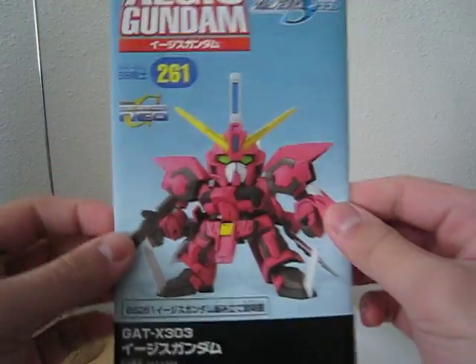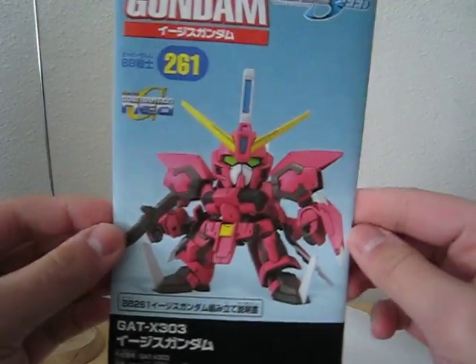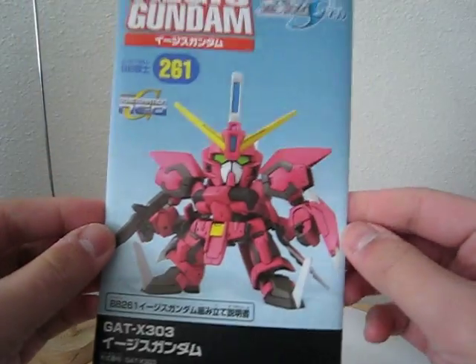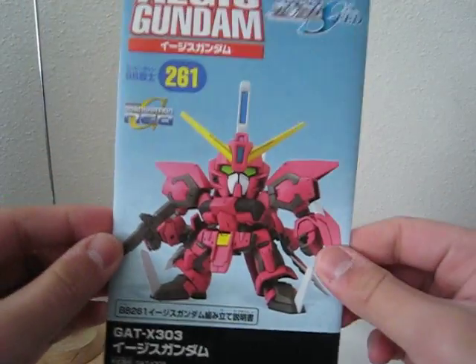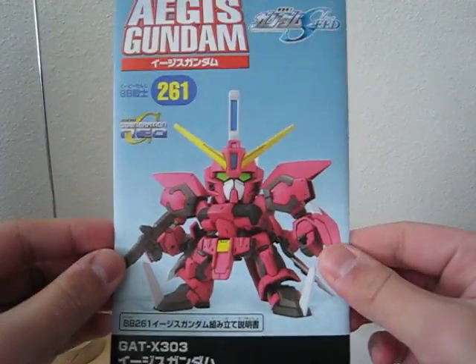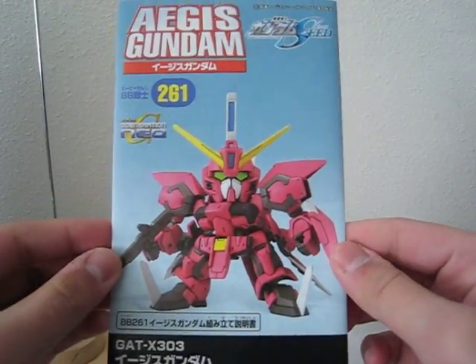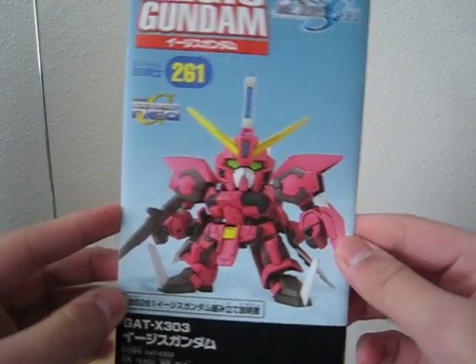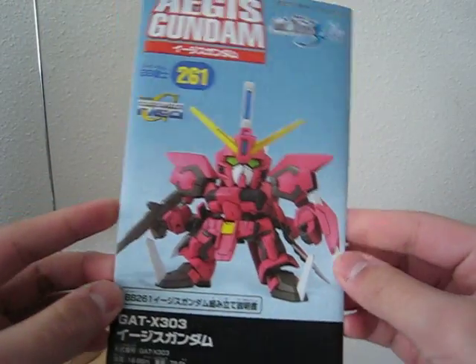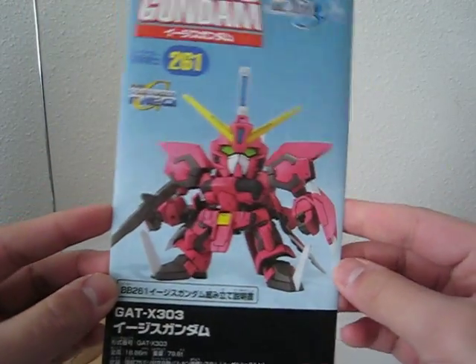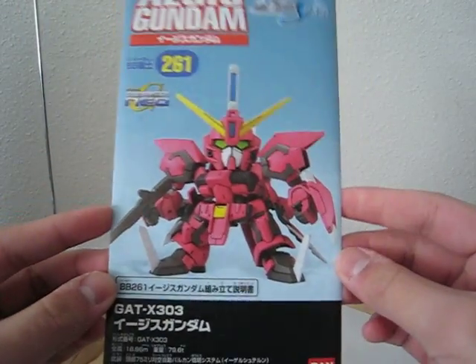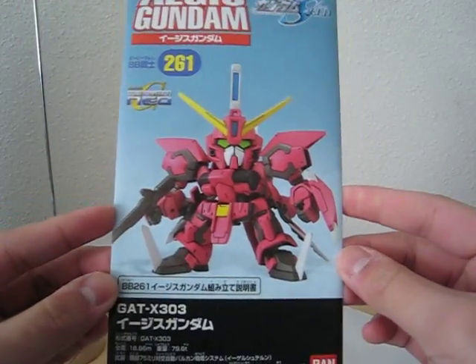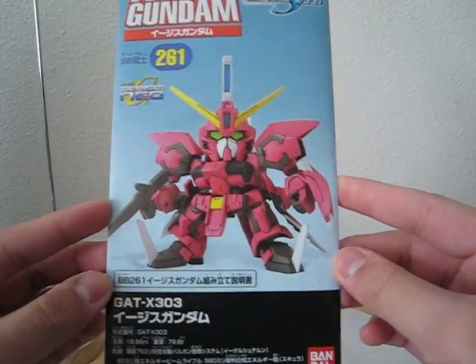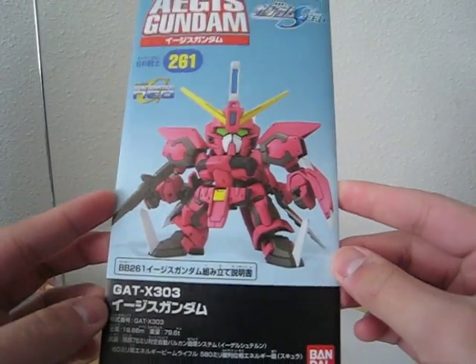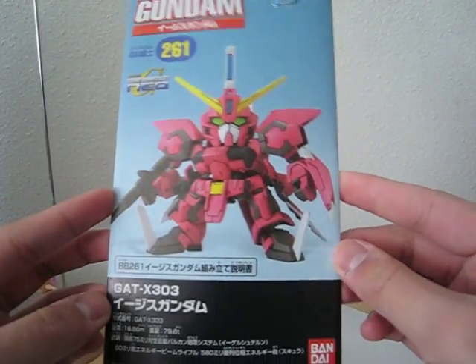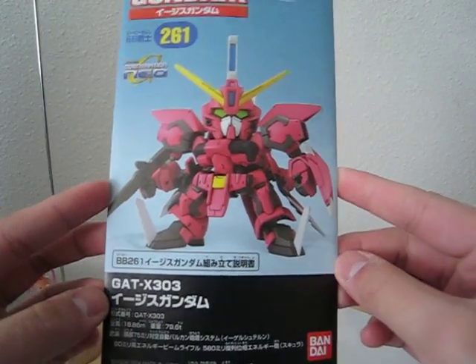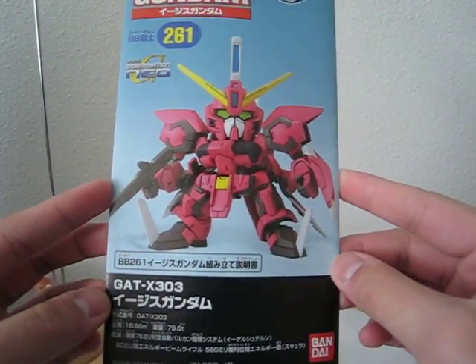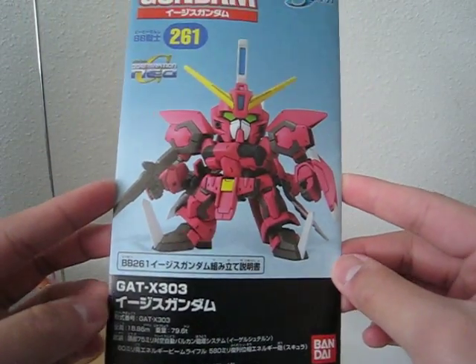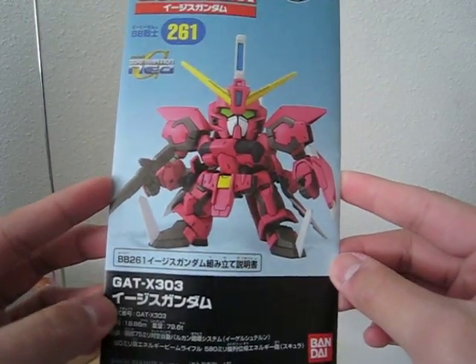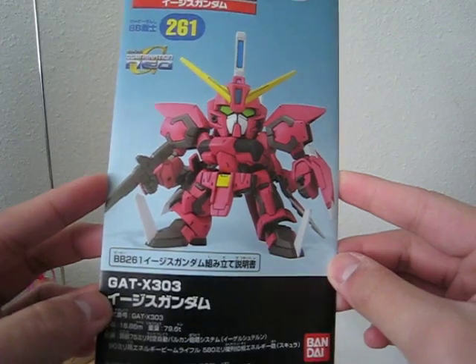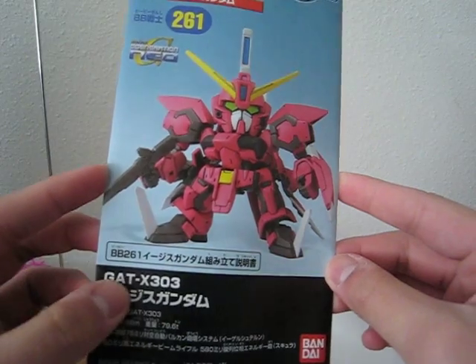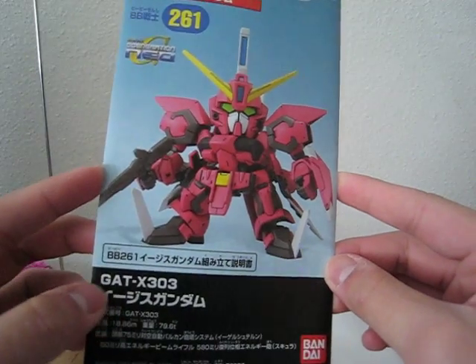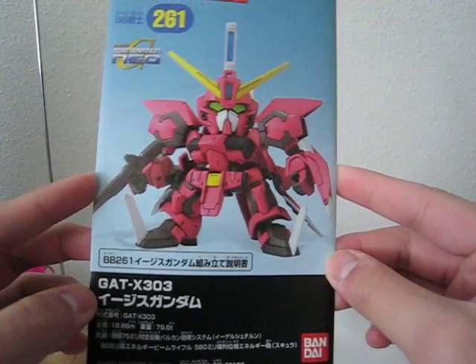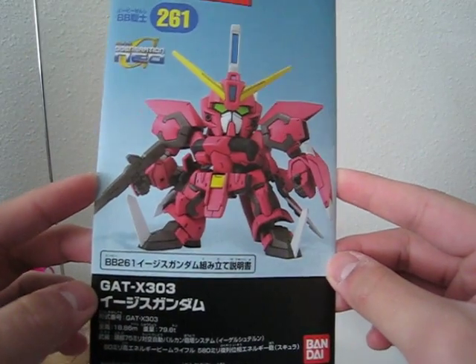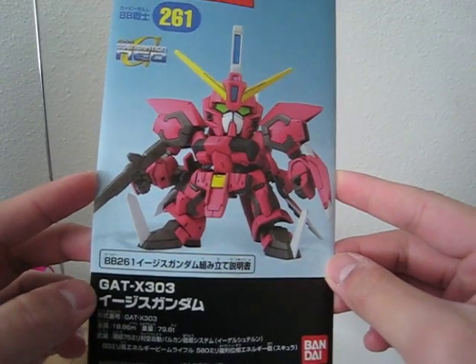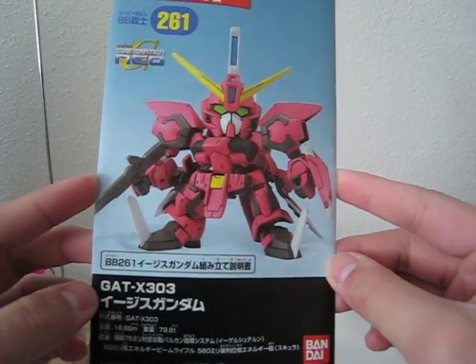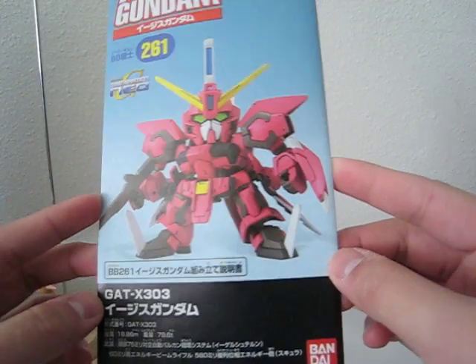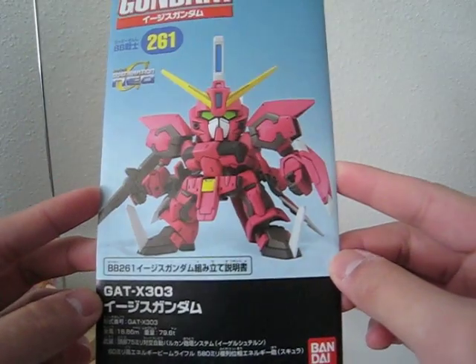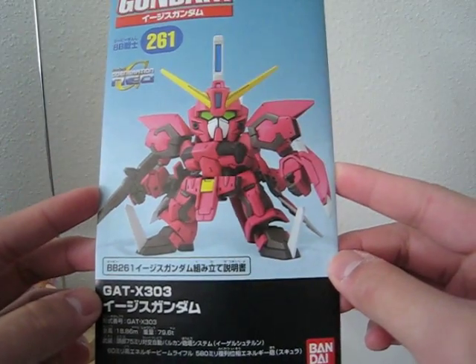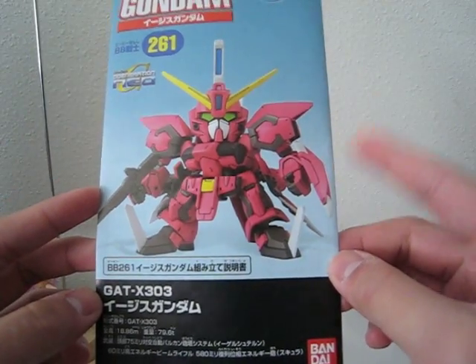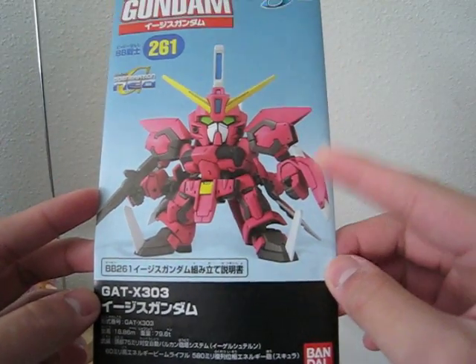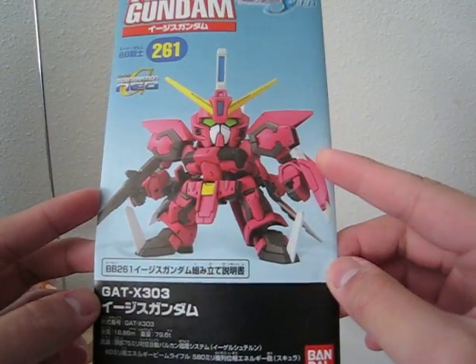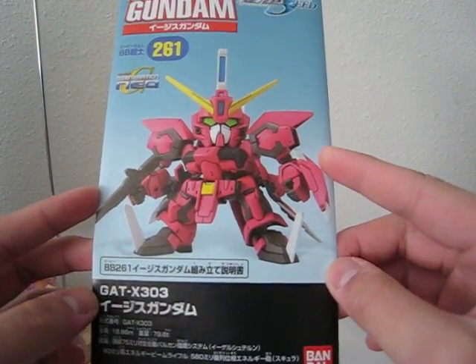There's a booklet inside. Looks really nice. You got X303 on it. This one is painted.